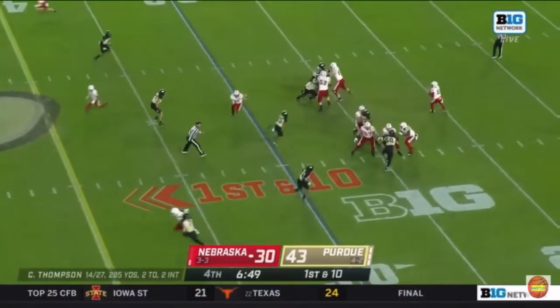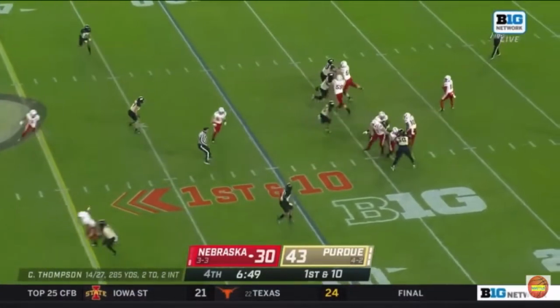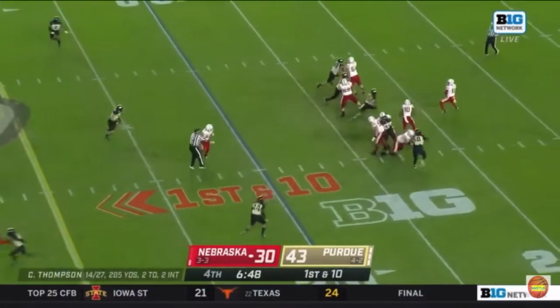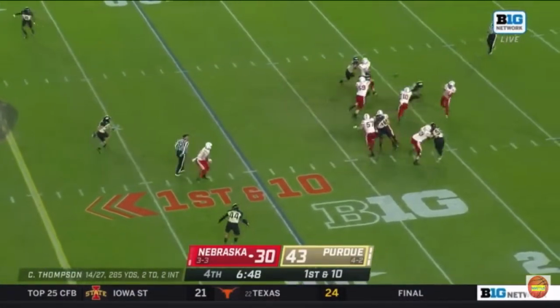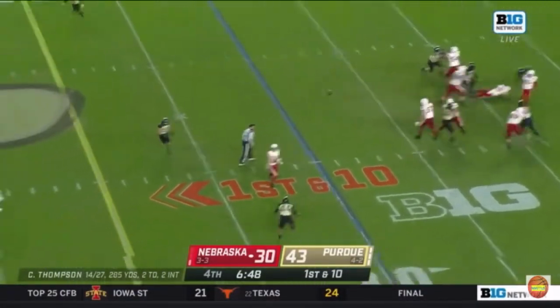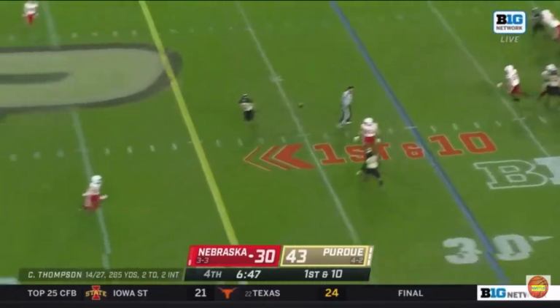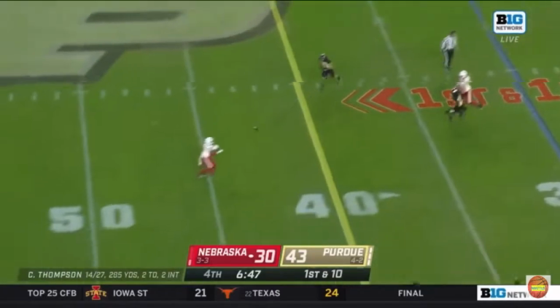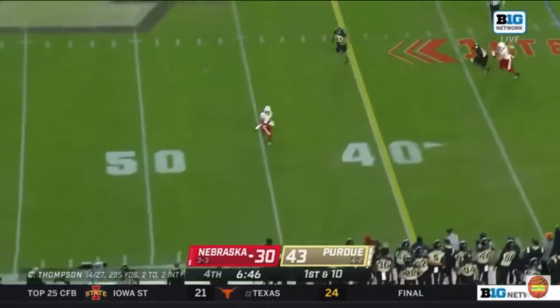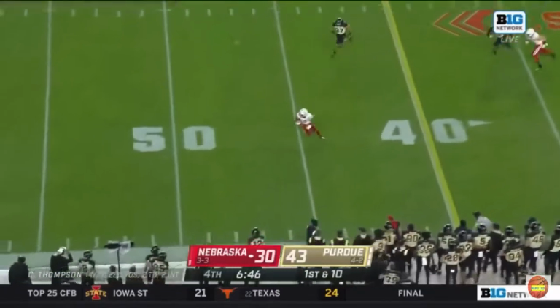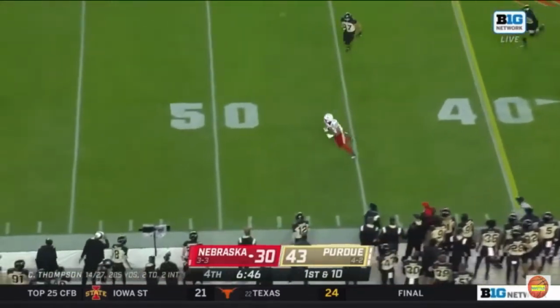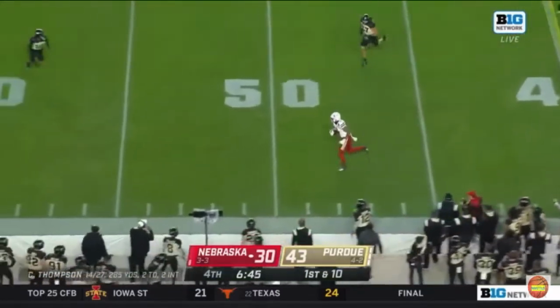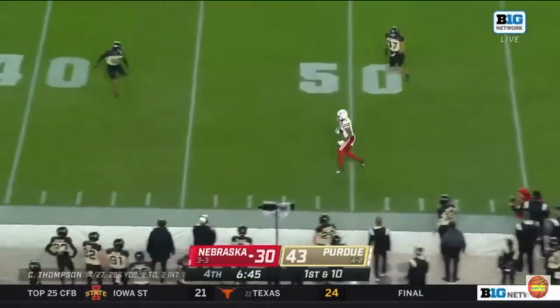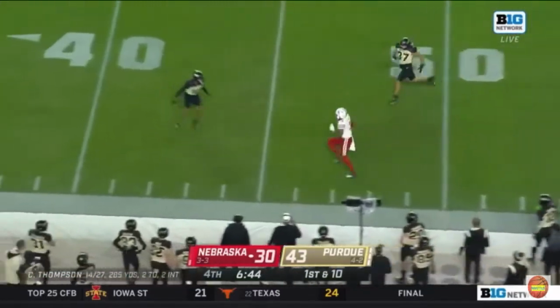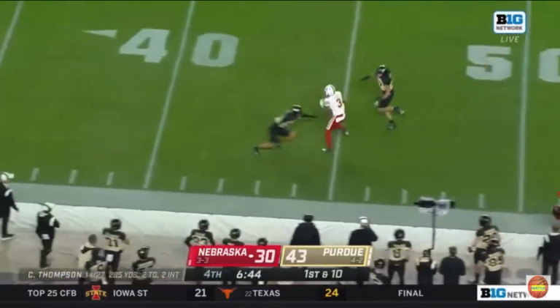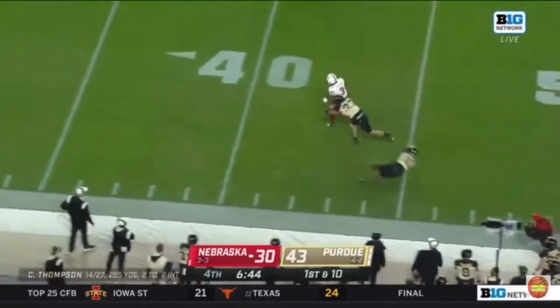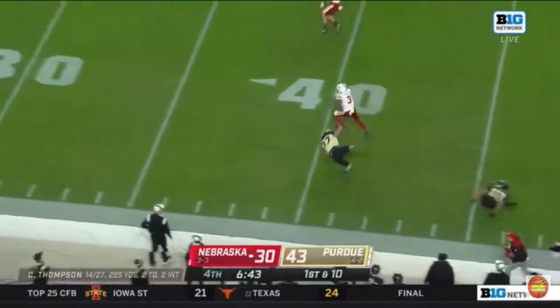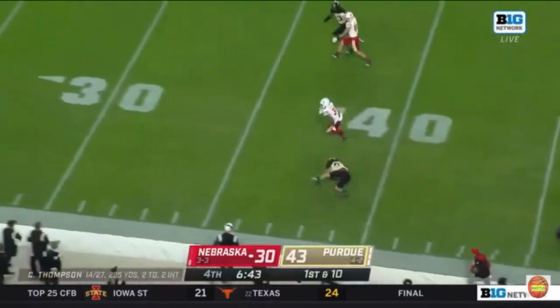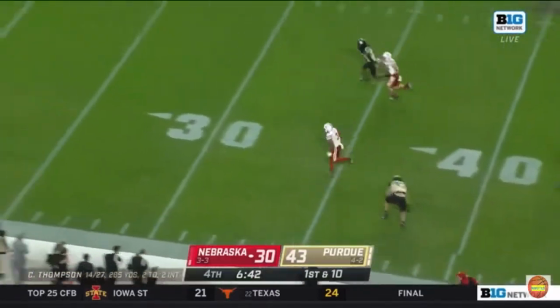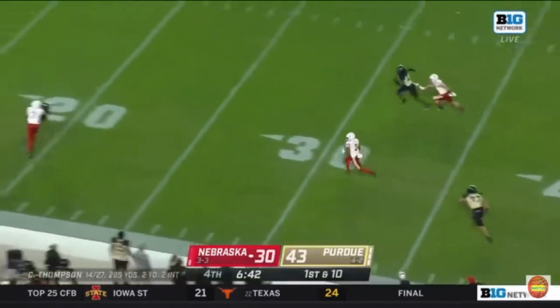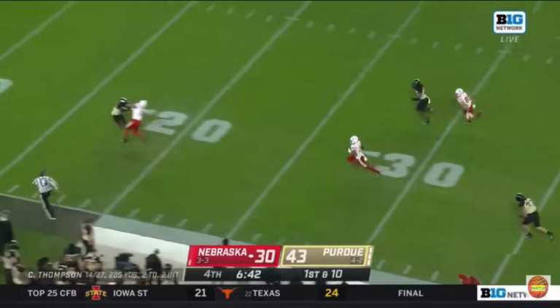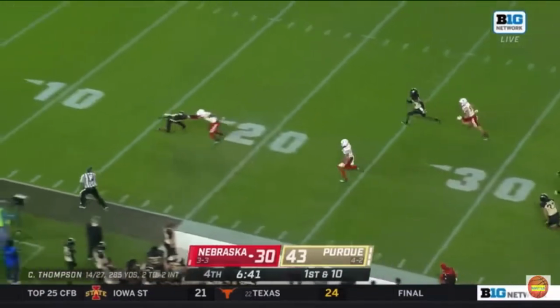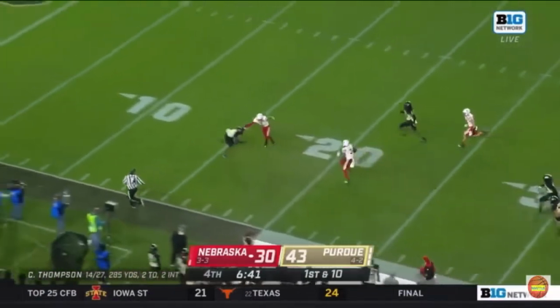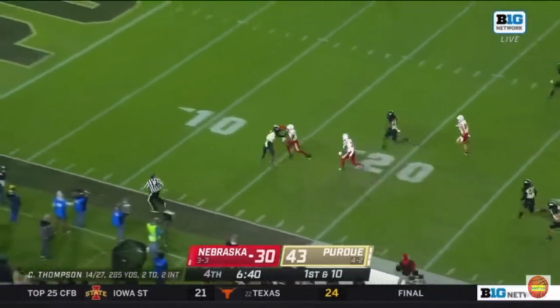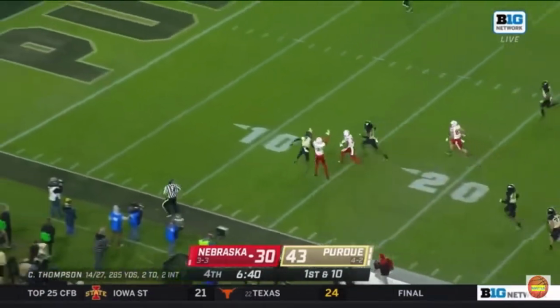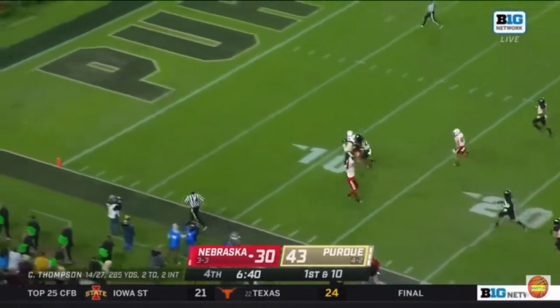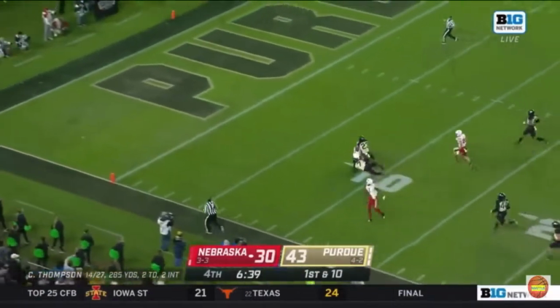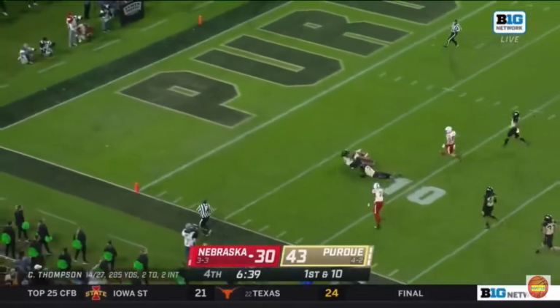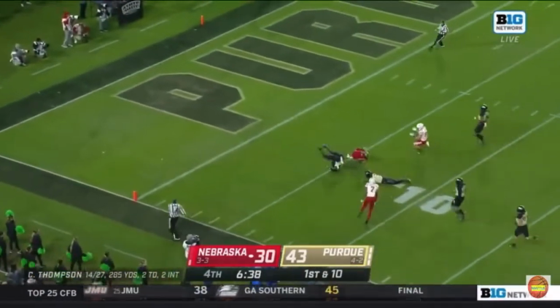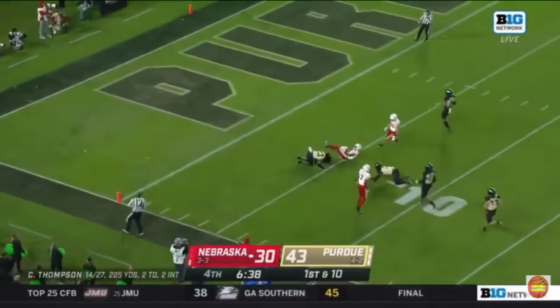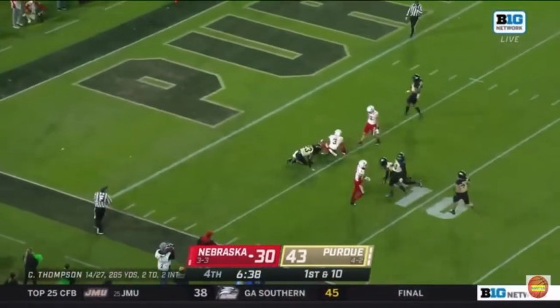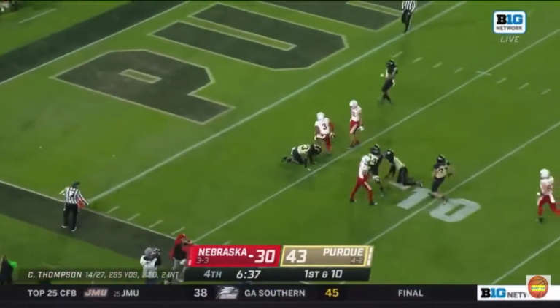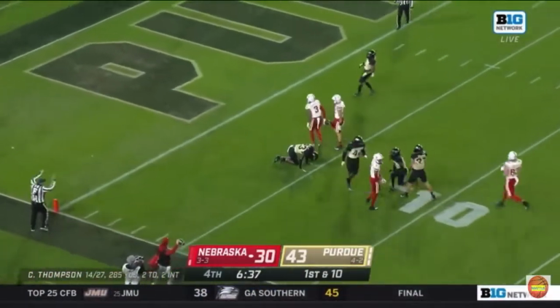Nebraska's answered back all night long — can they do it again? They have a man open, and sure enough, guess who? Trey Palmer once again. Unbelievable — he's still knocked down. Palmer picks up a block, inside the 10, first and goal, Nebraska.